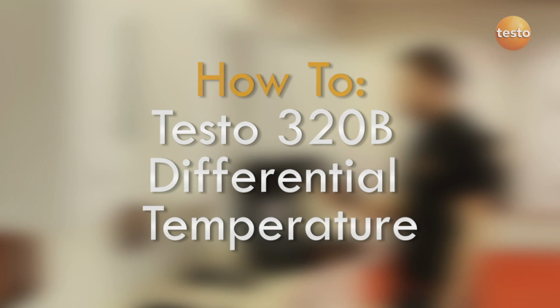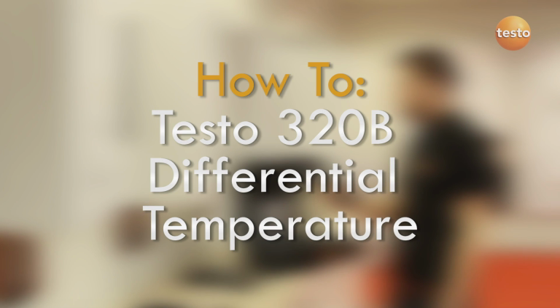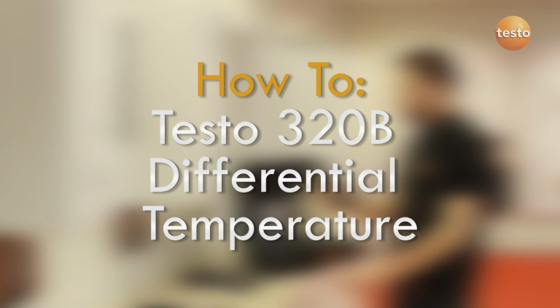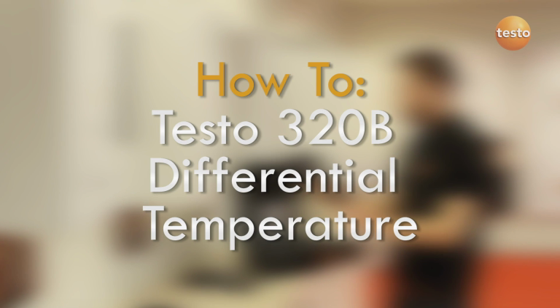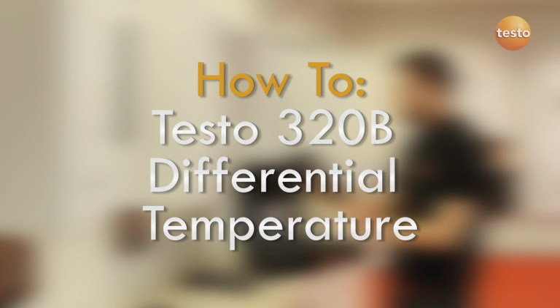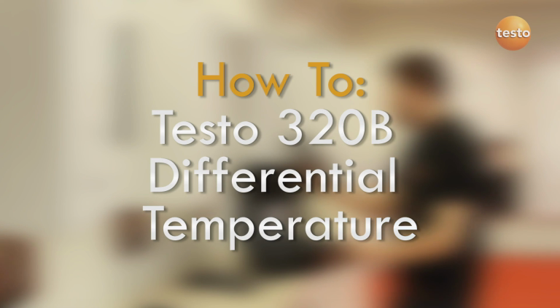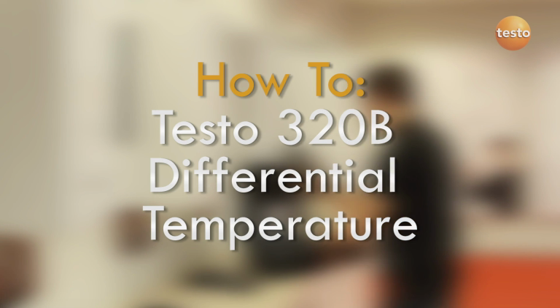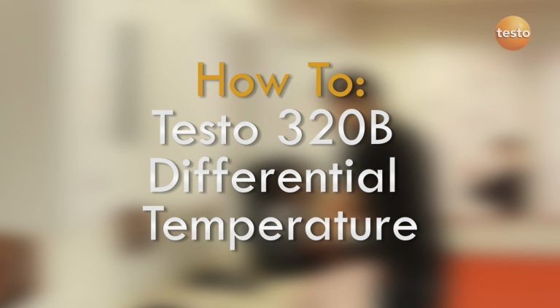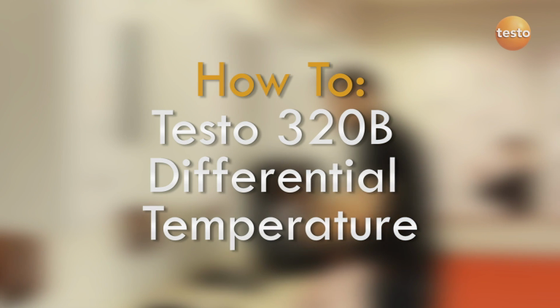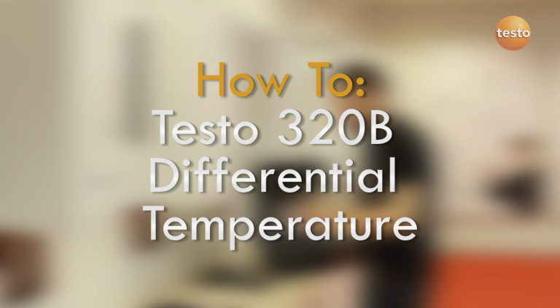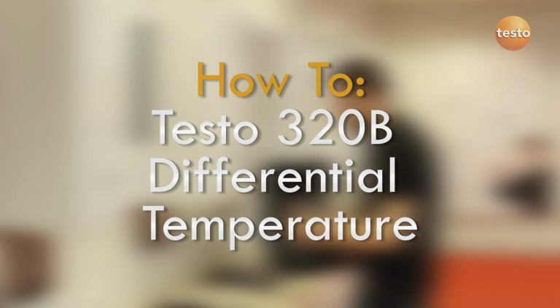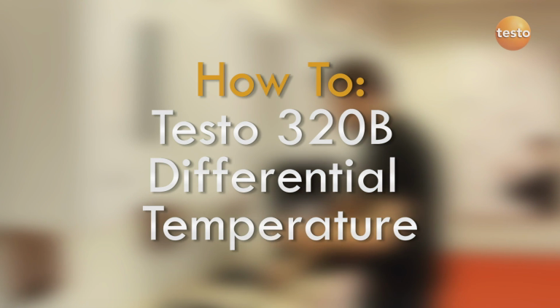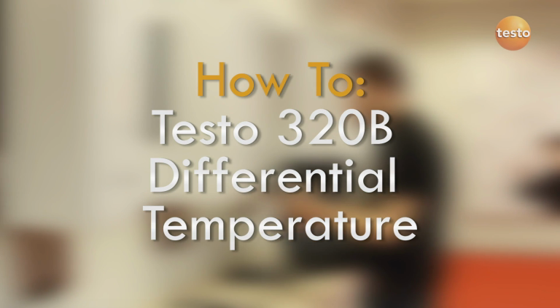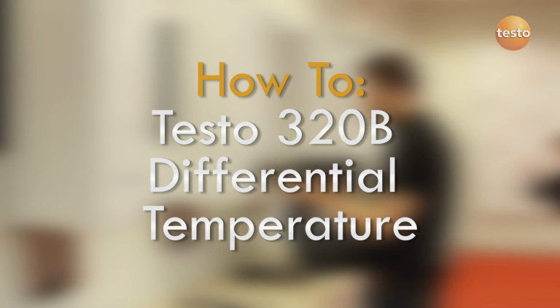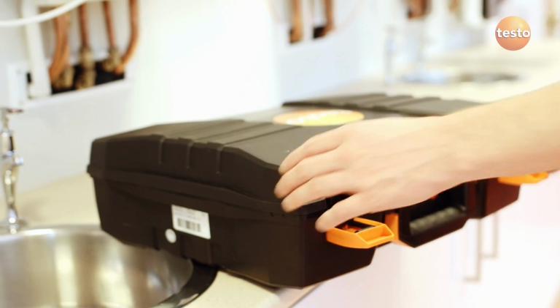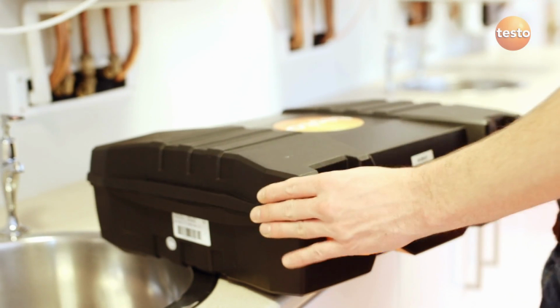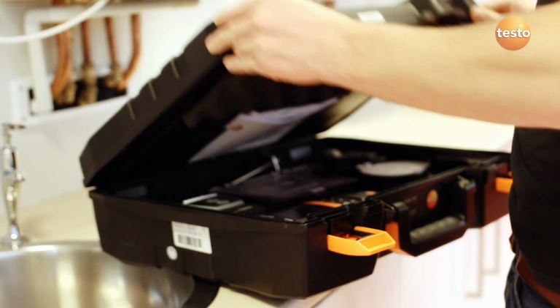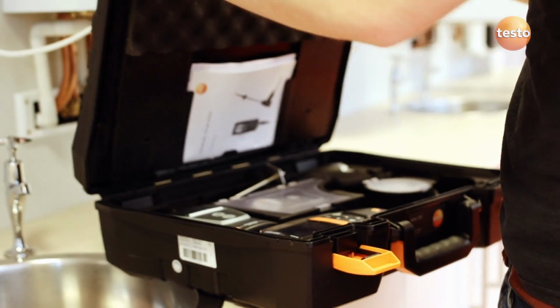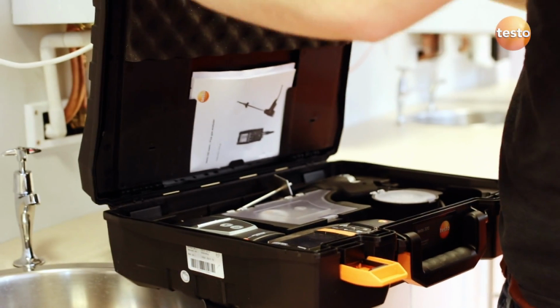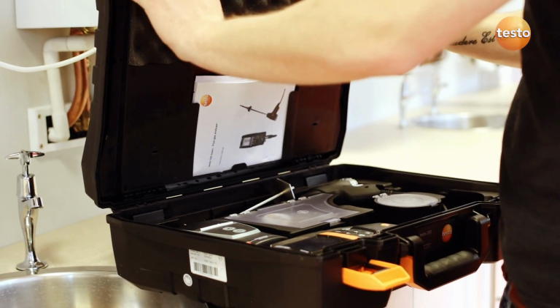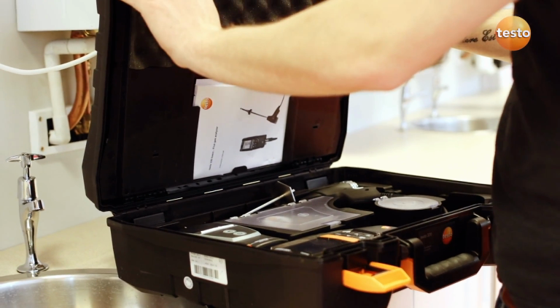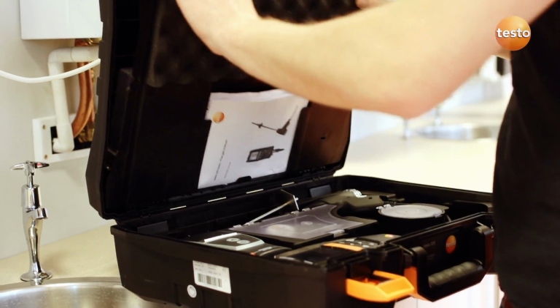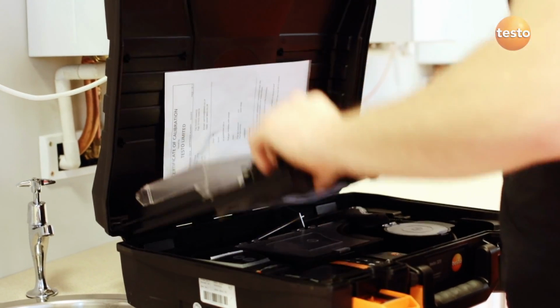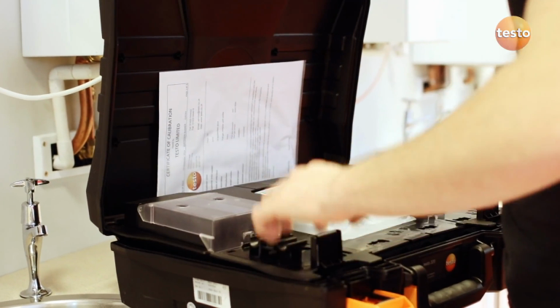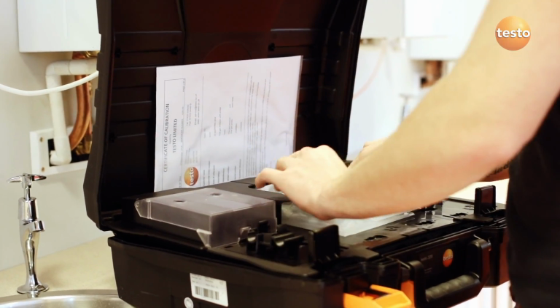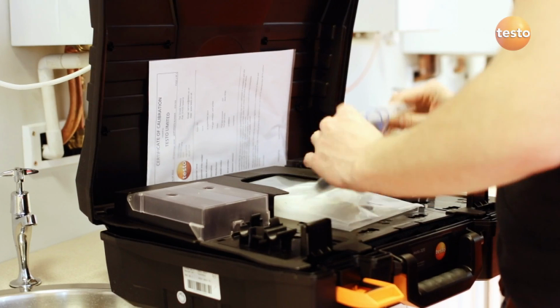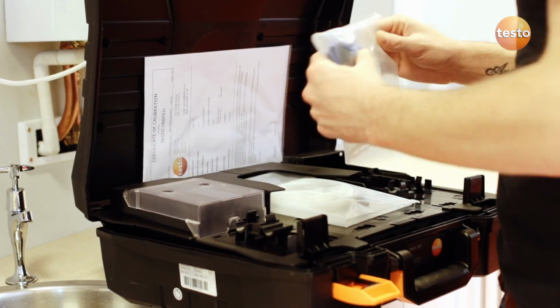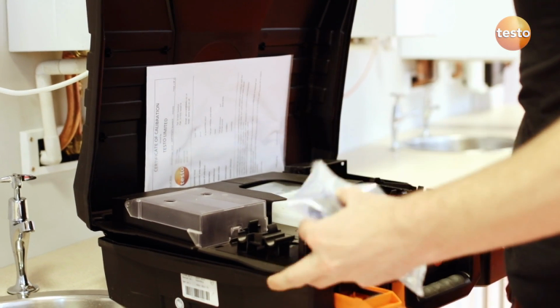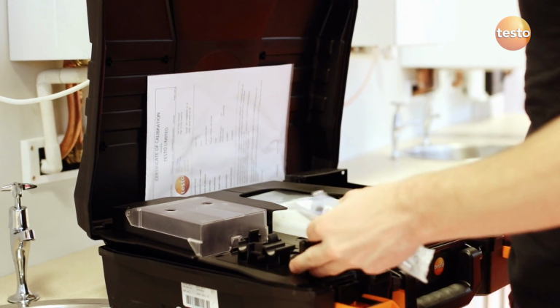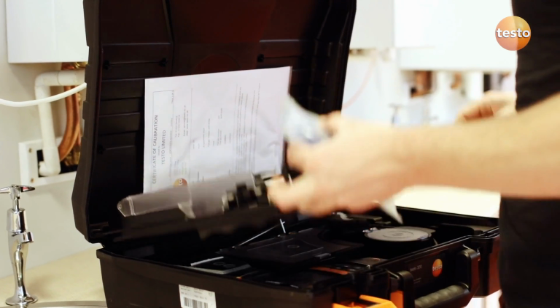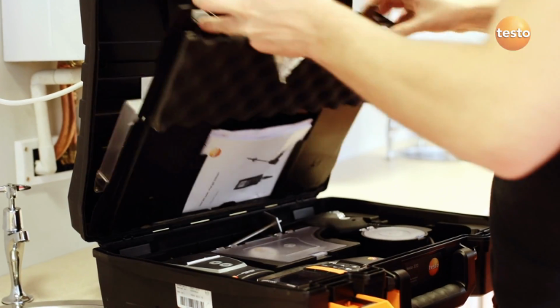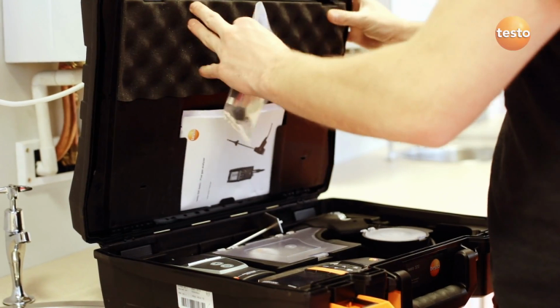With the Testo 320B you can measure the flow and return temperatures of the hot water at the boiler pipes. The advanced kit comes with these pipe wrap probes. The probes can be bought separately if your analyzer was supplied without them.